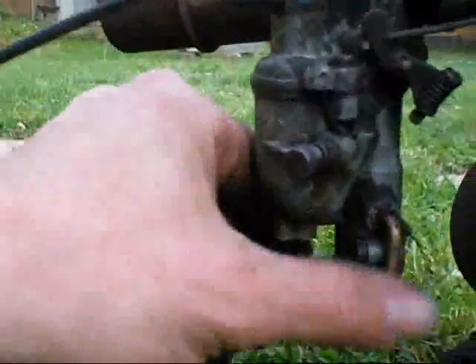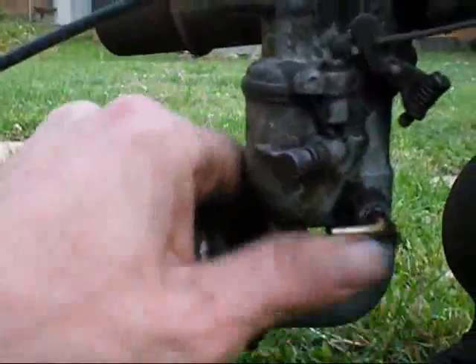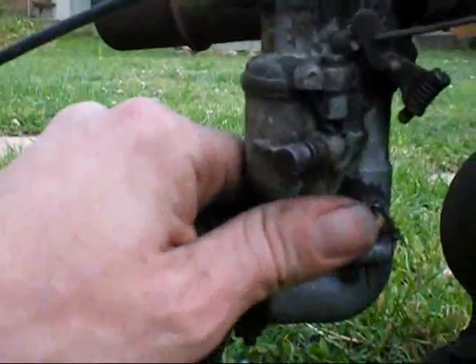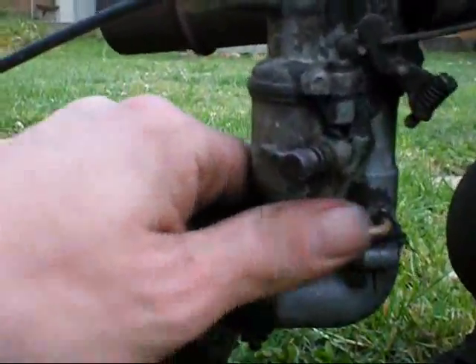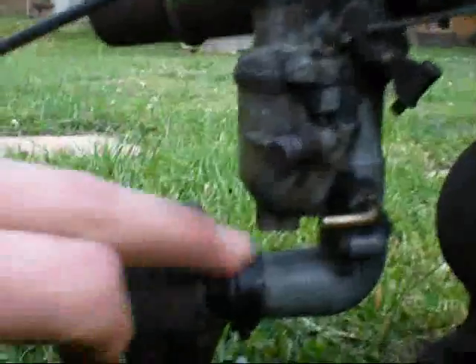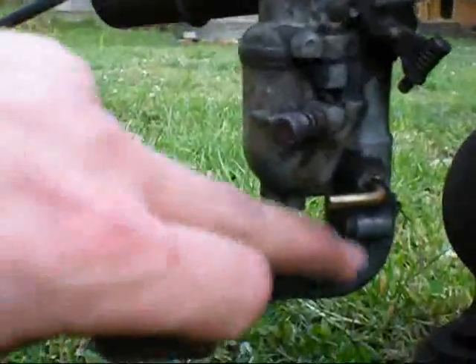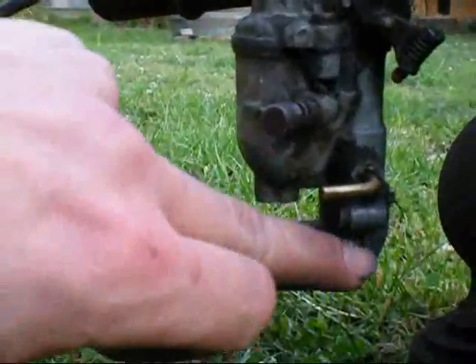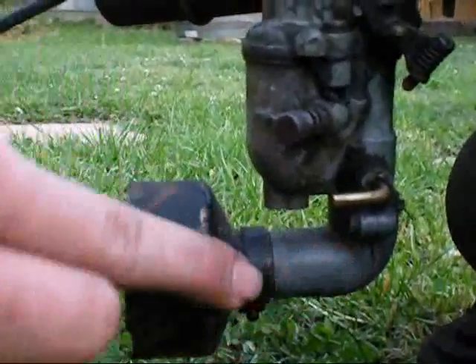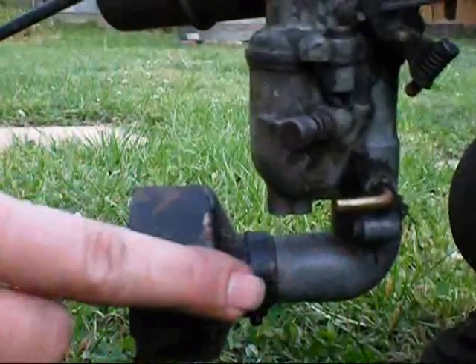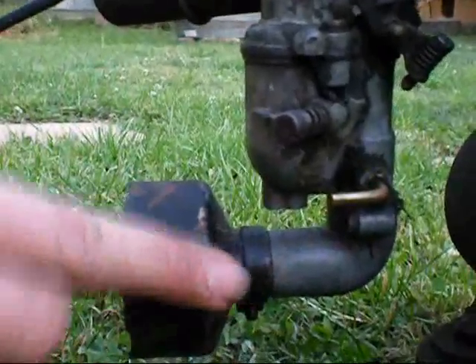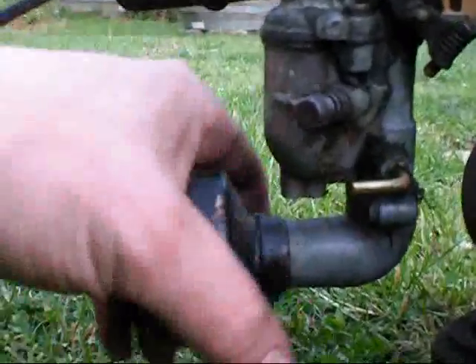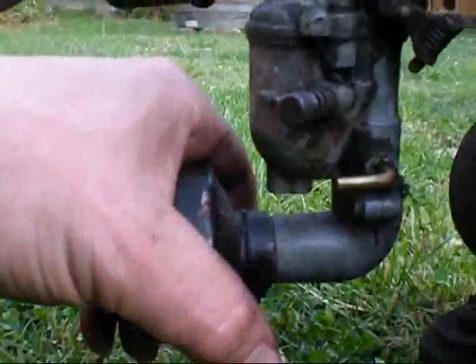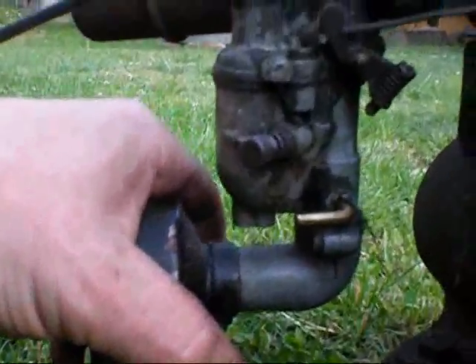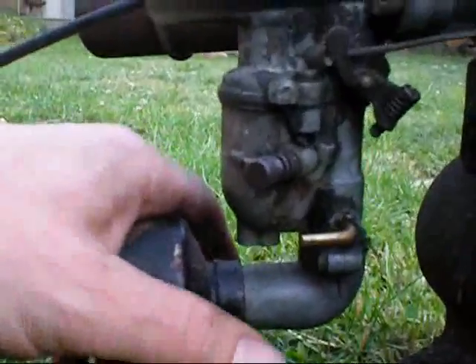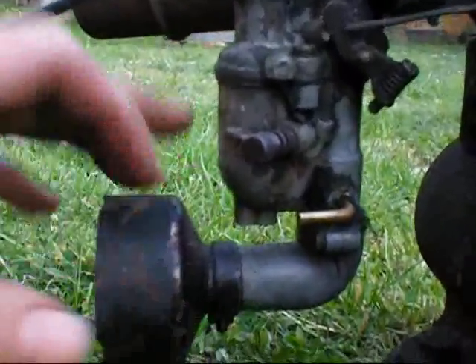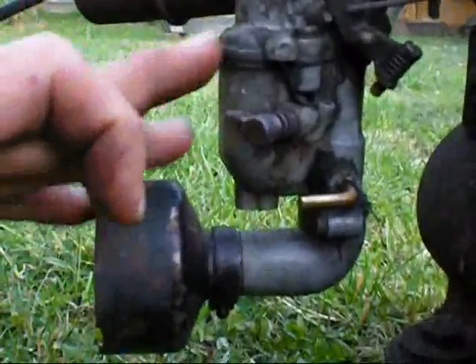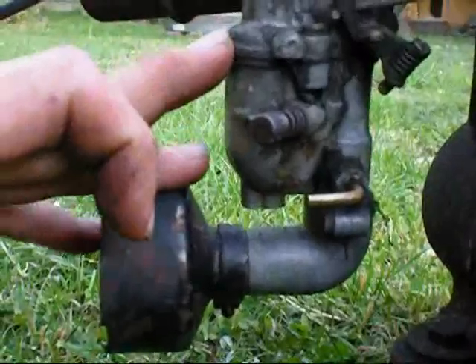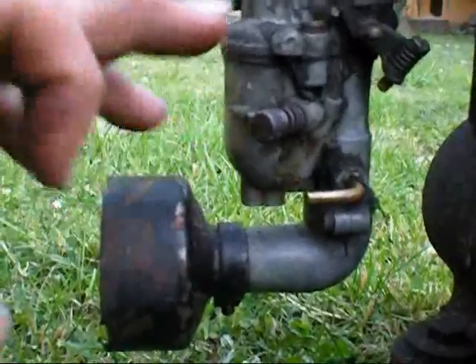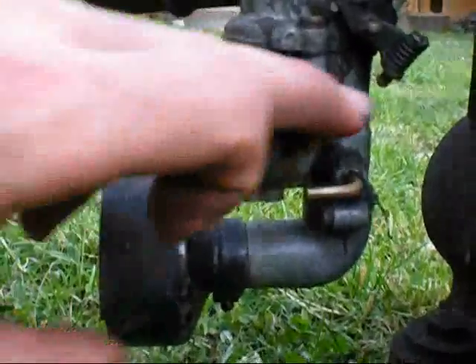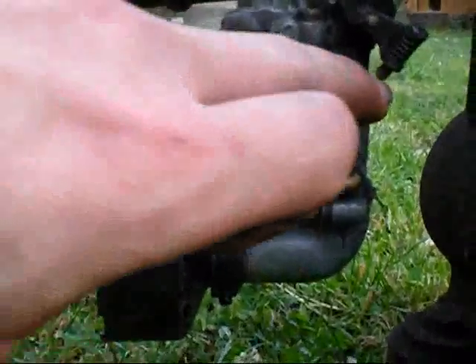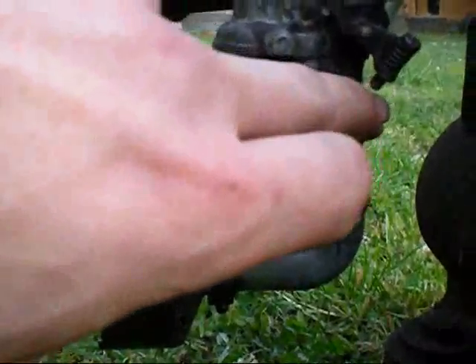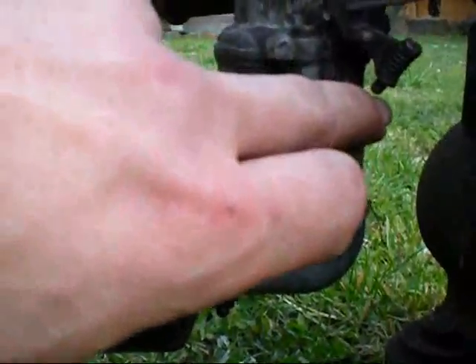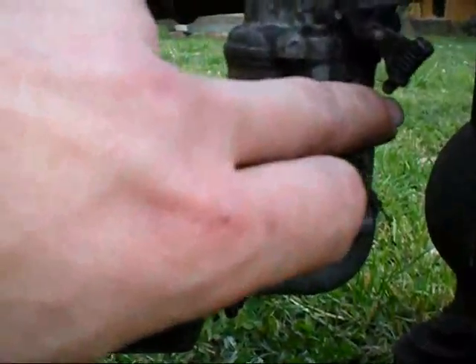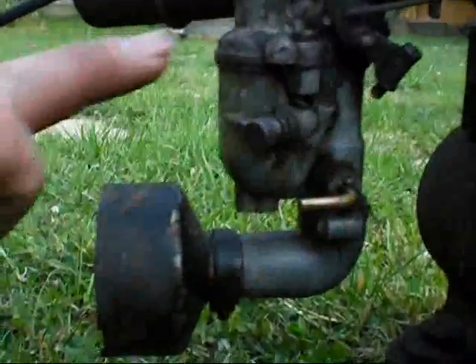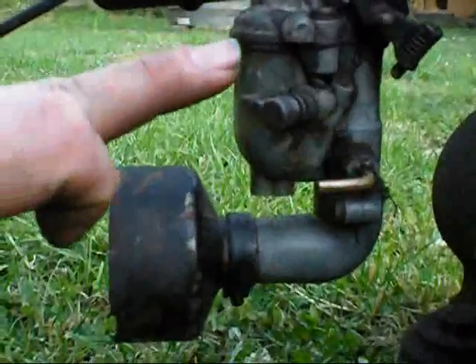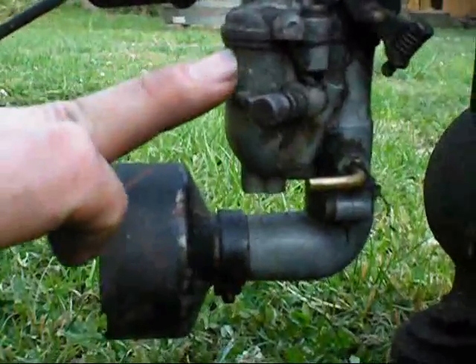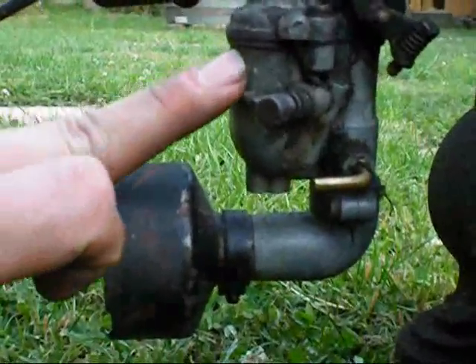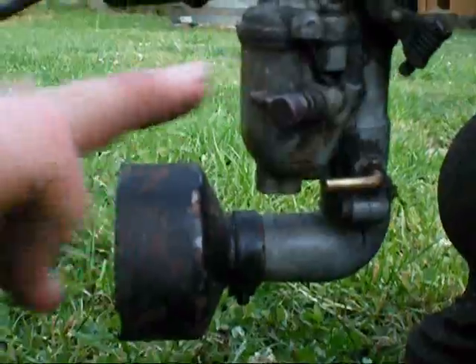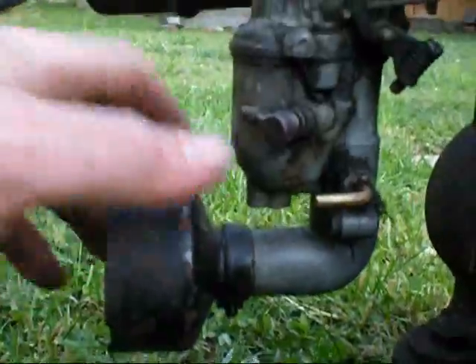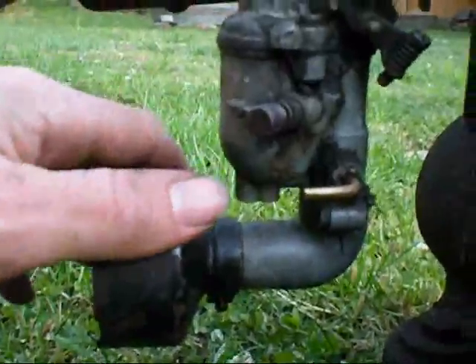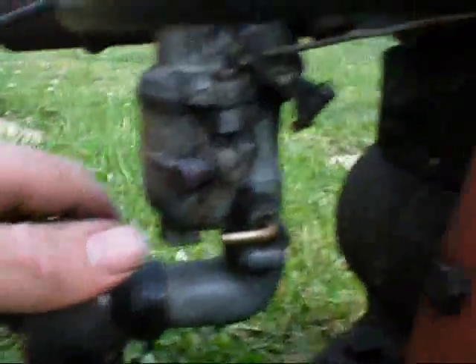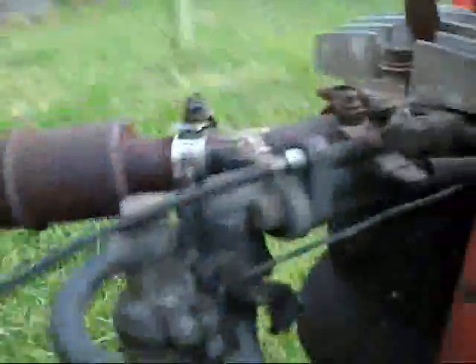Now what choke does — when you close that, it blocks off the air flow through to the actual air filter and causes more fuel to get pushed in through the jet by atmospheric pressure. I'll explain that more another day.